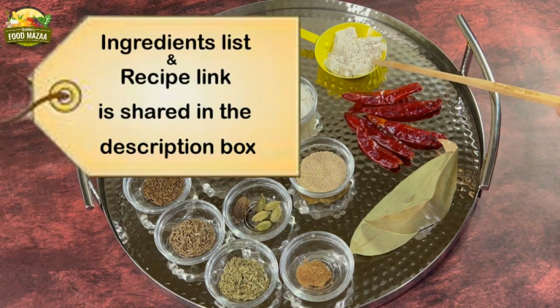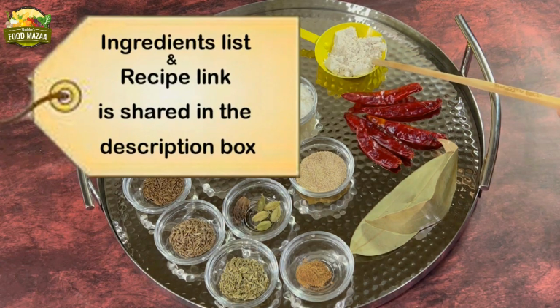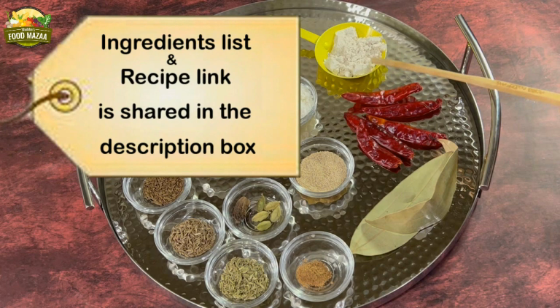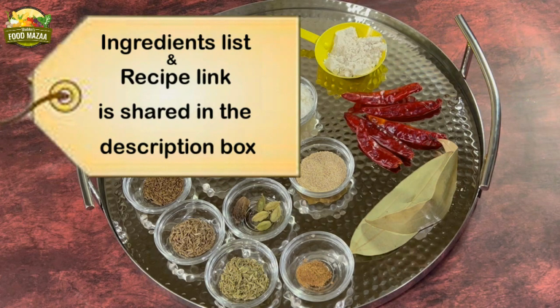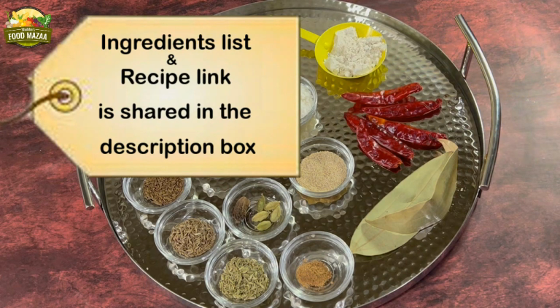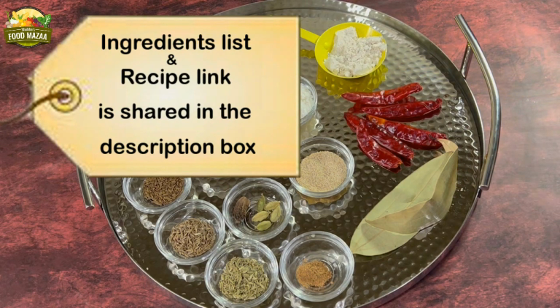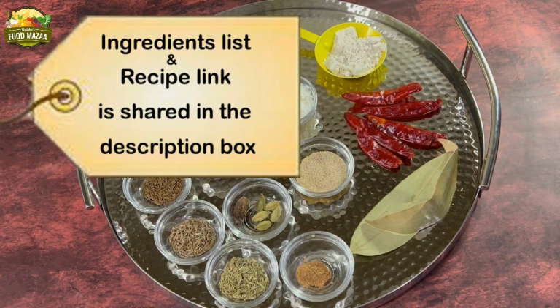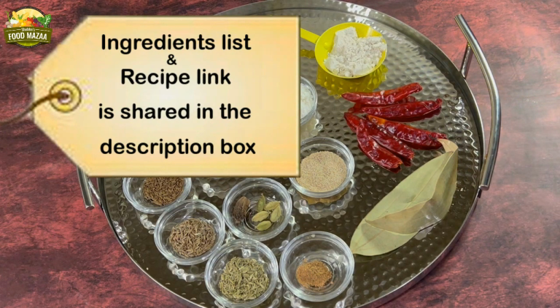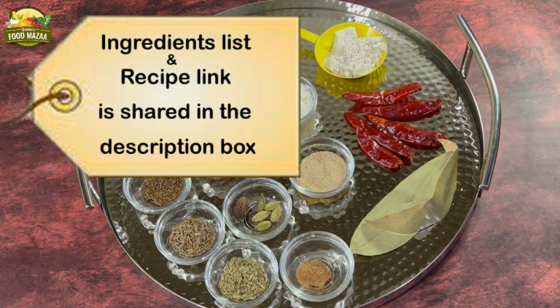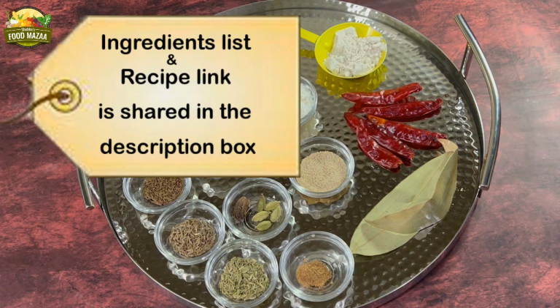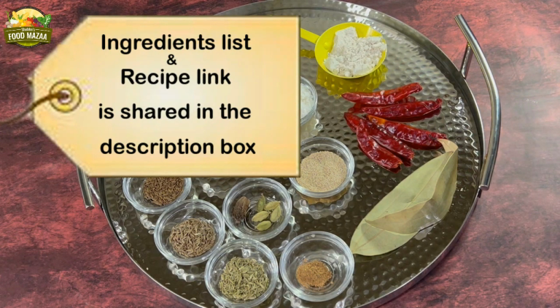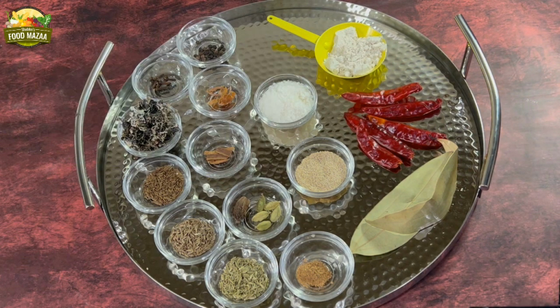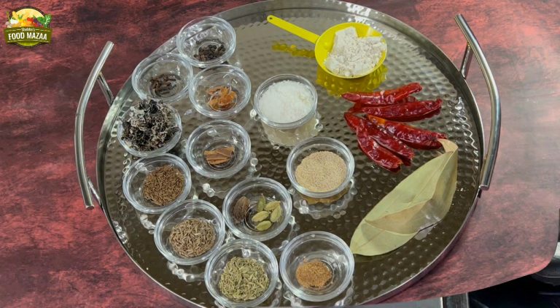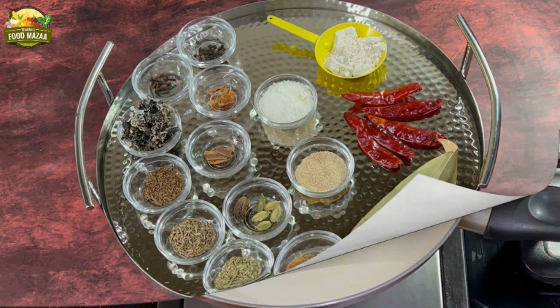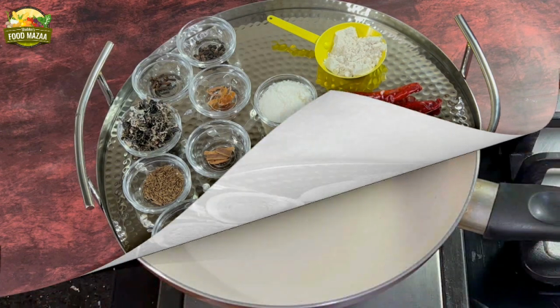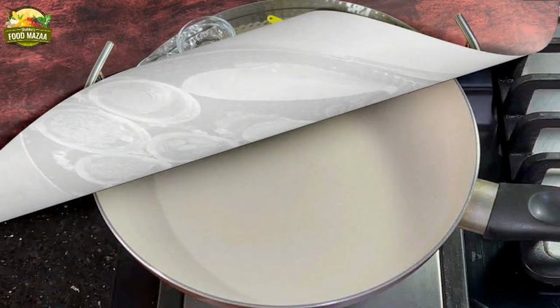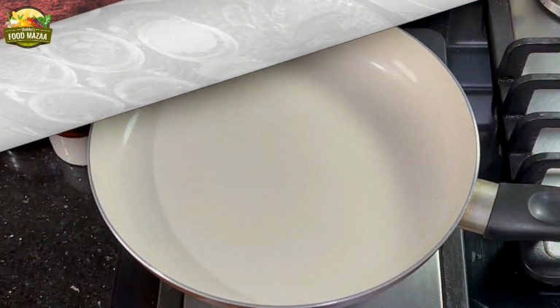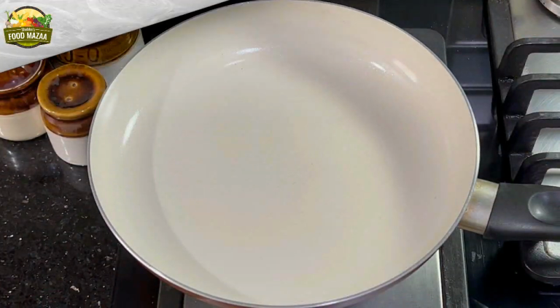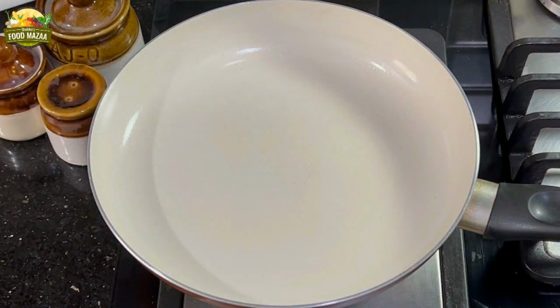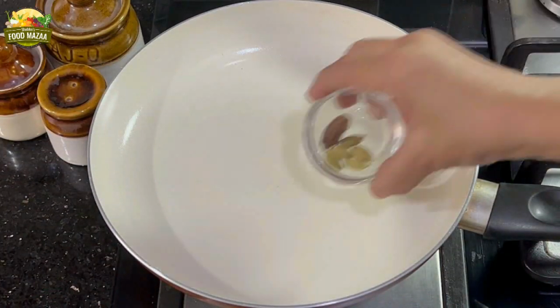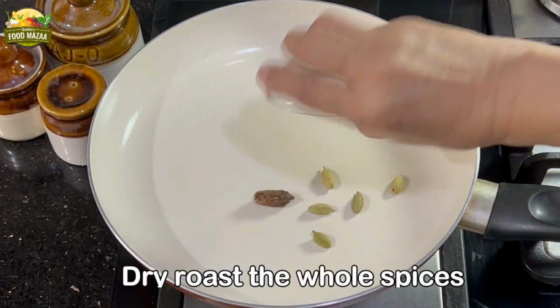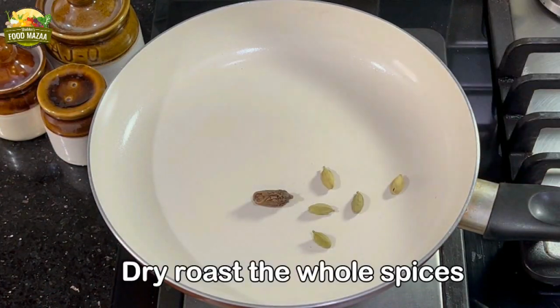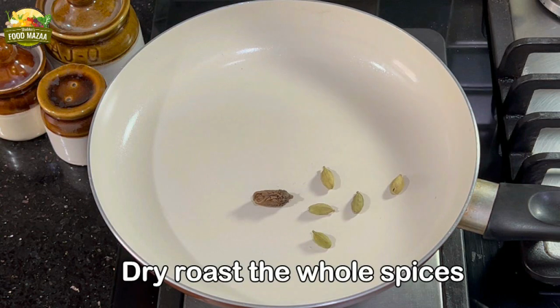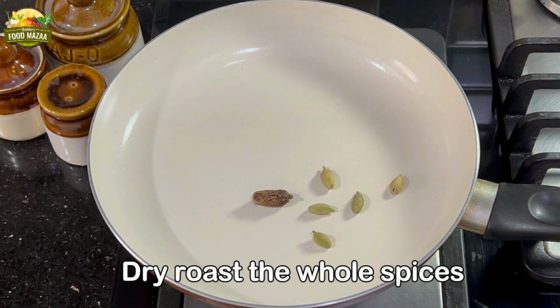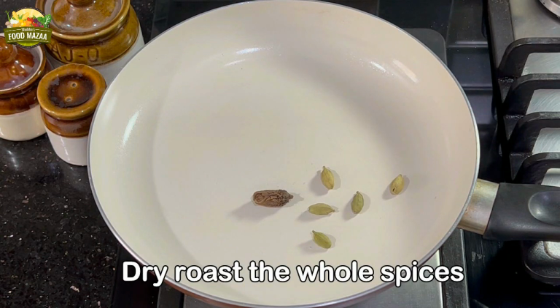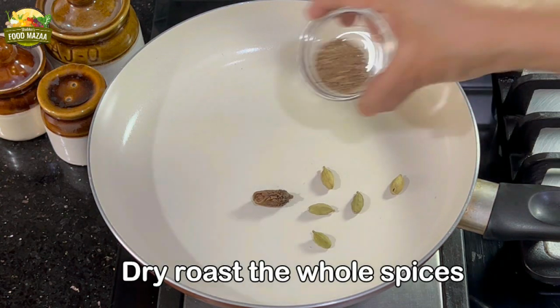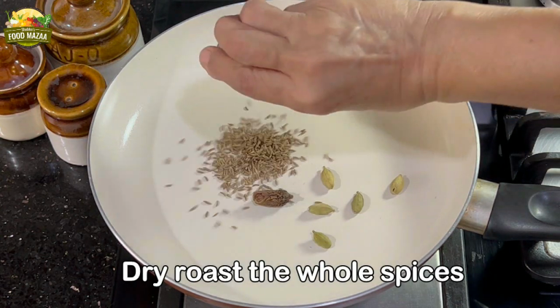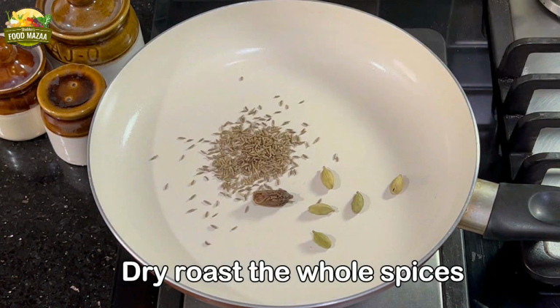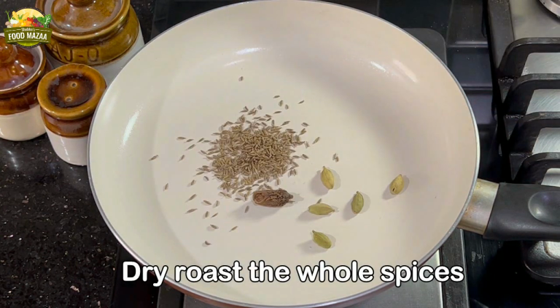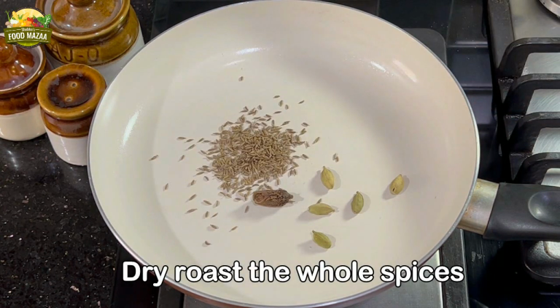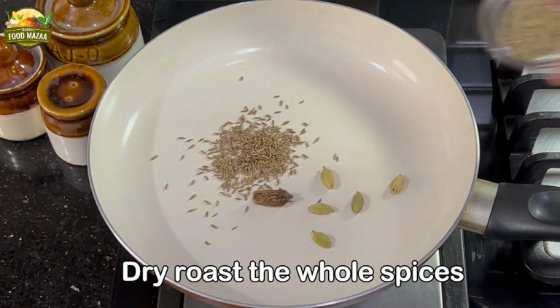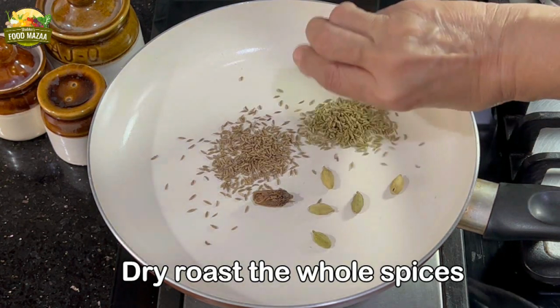You can get the full ingredient list in the description box. Now dry roast the whole spices first.